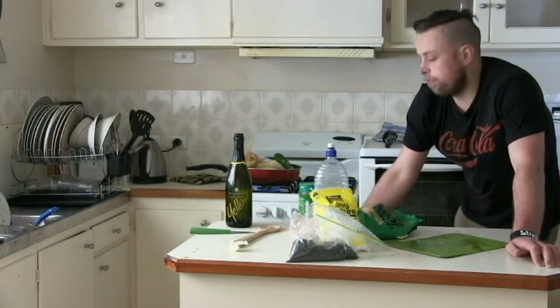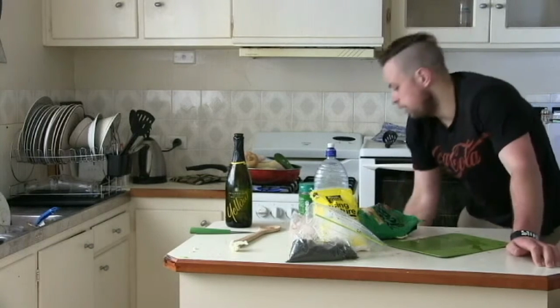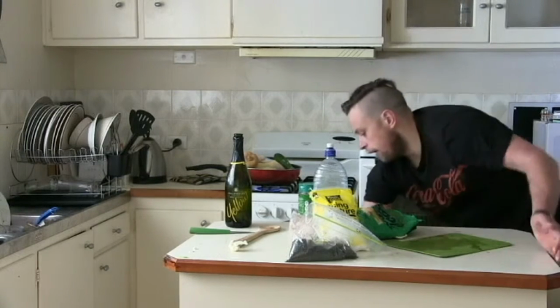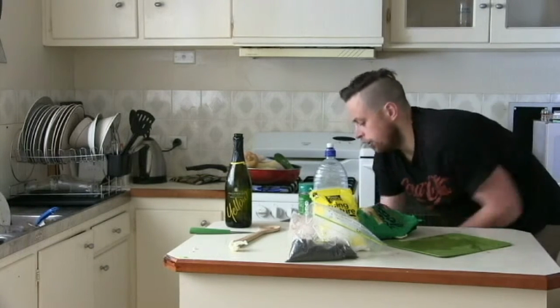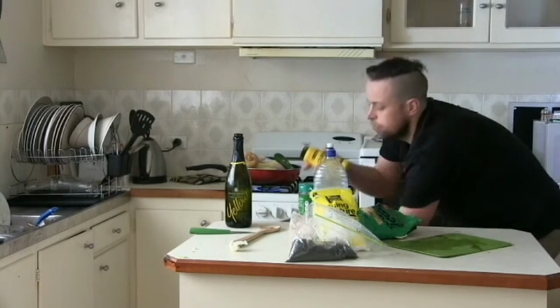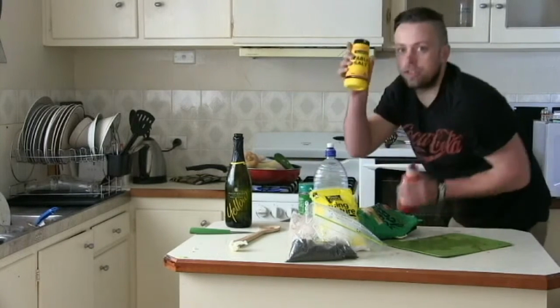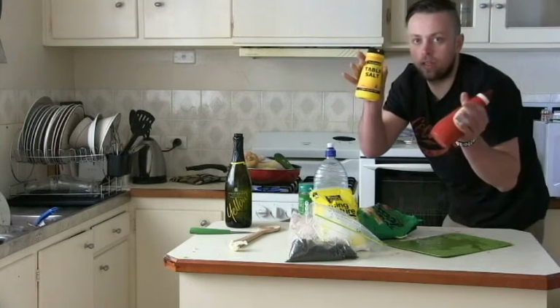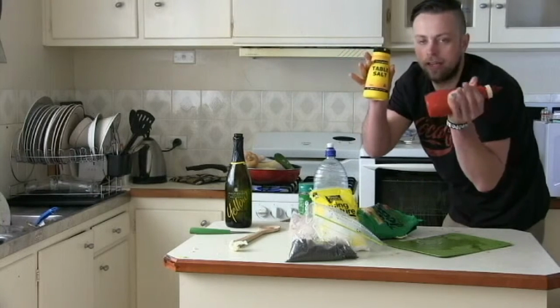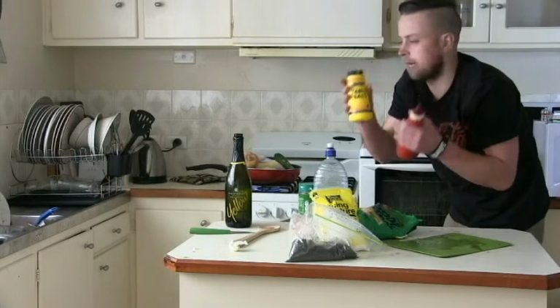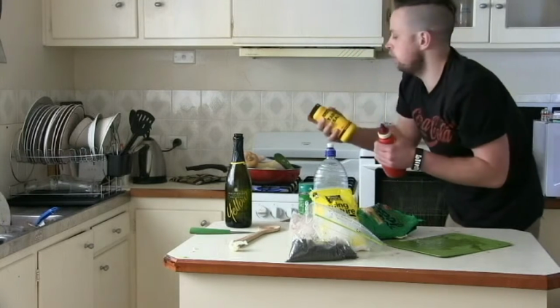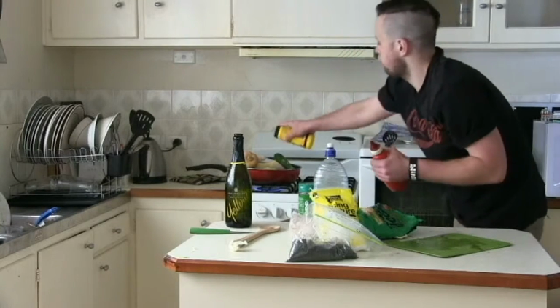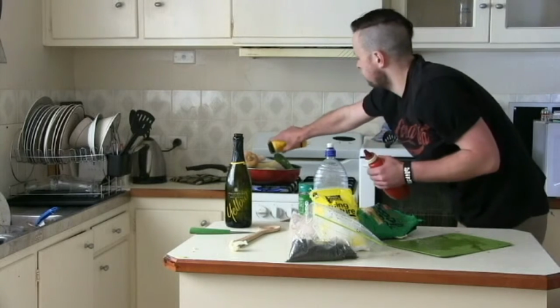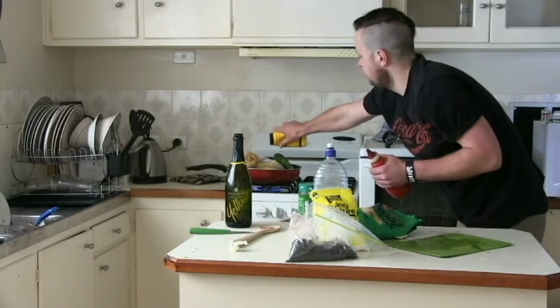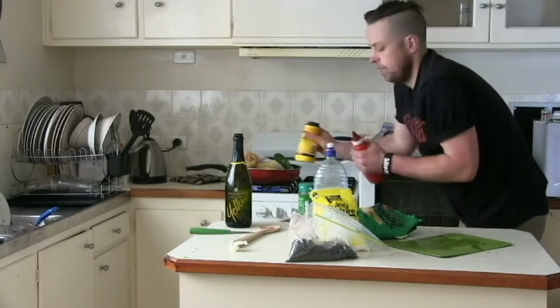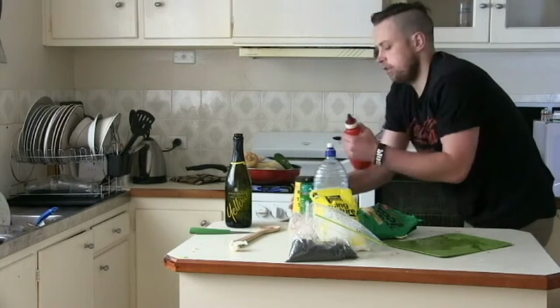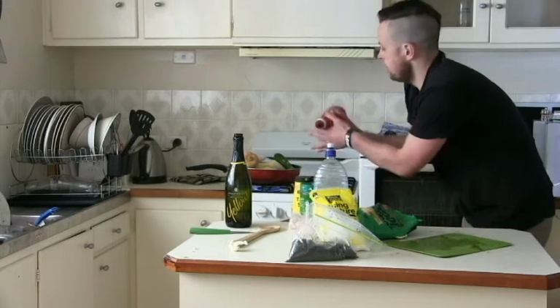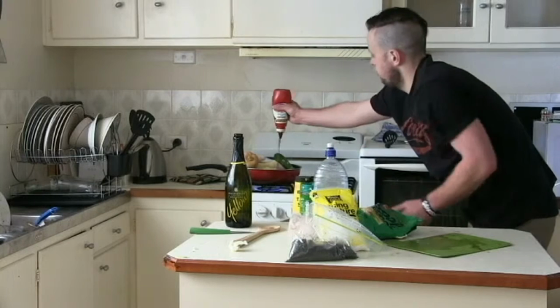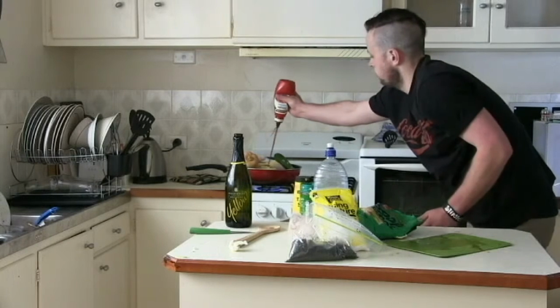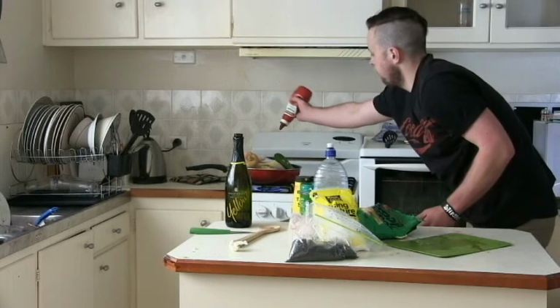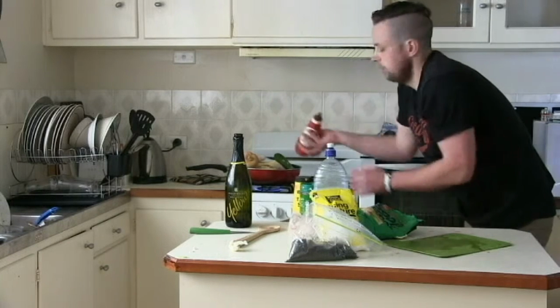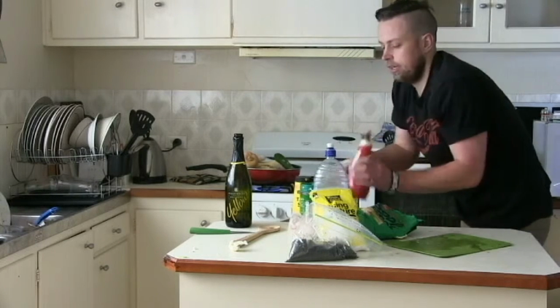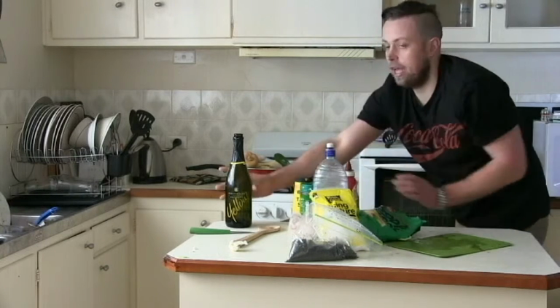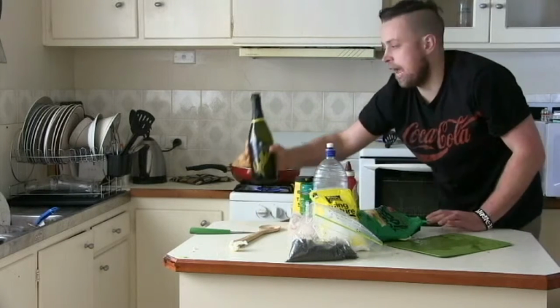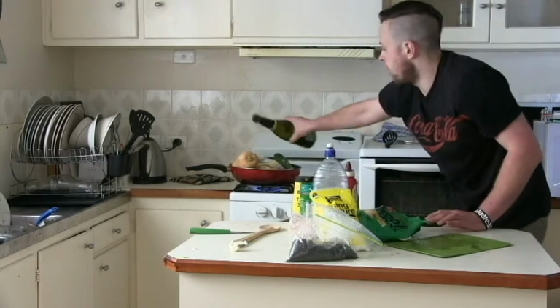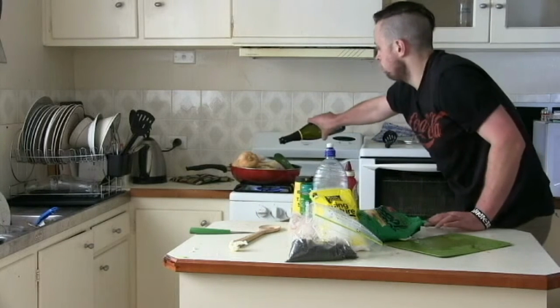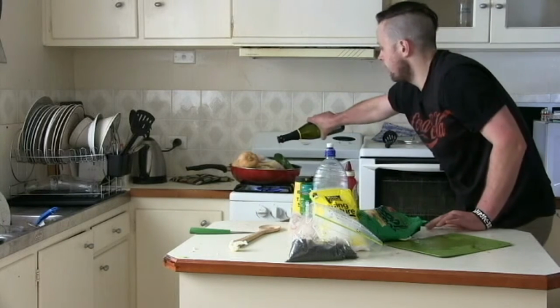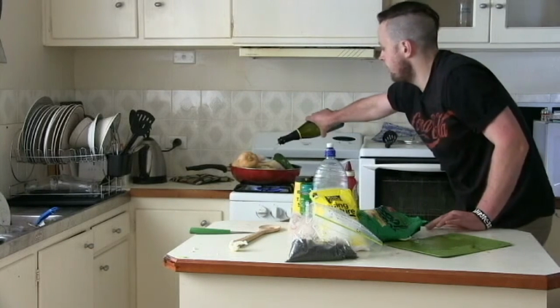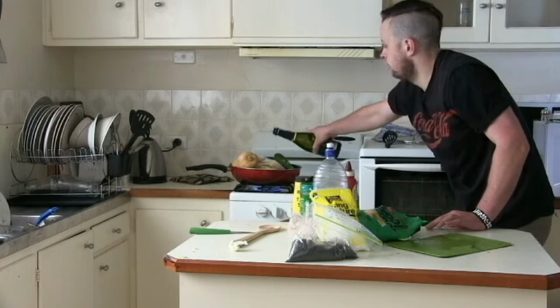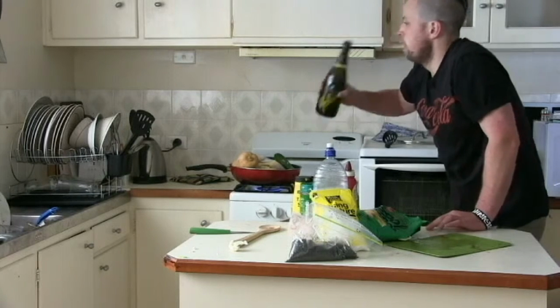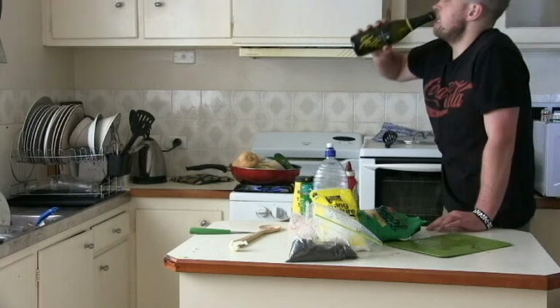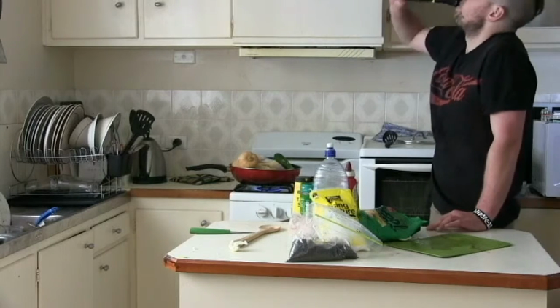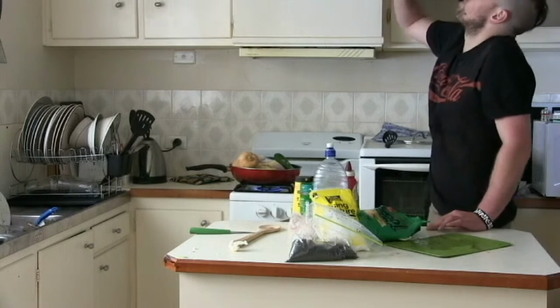And don't forget, you want to make sure you add some more salt and some tomato sauce. Just sprinkle some wine, and add some more wine. More wine again. Have a sip. And don't forget.